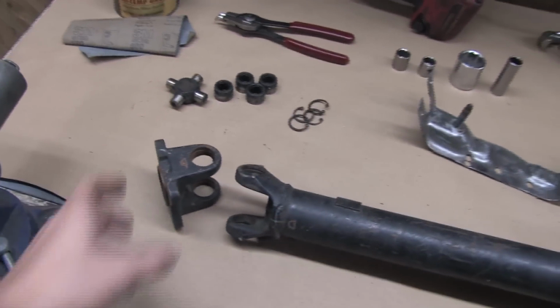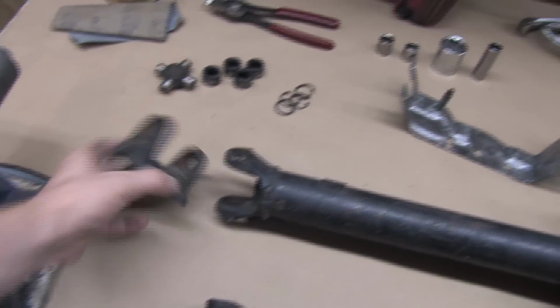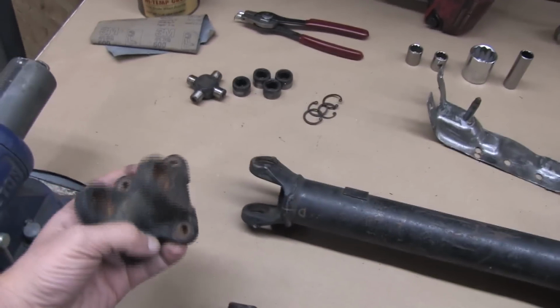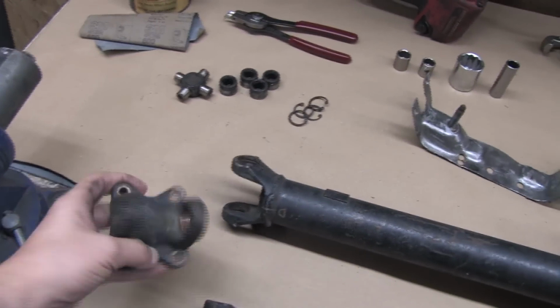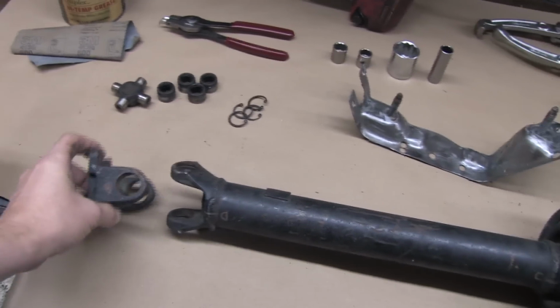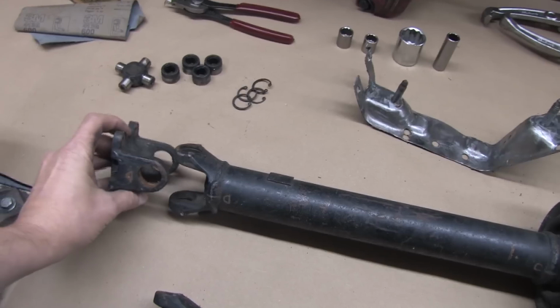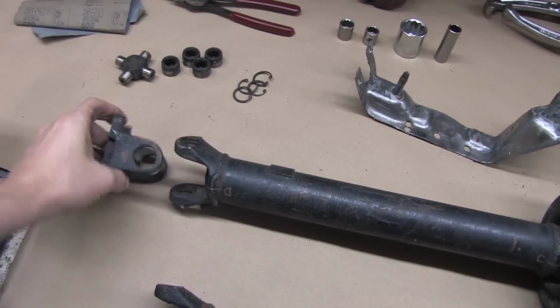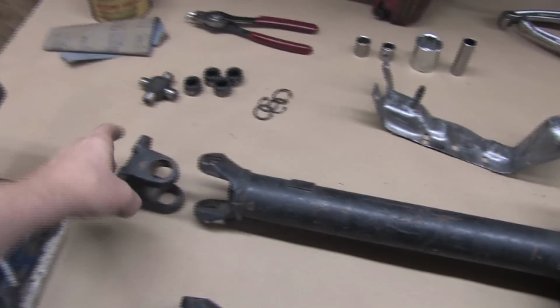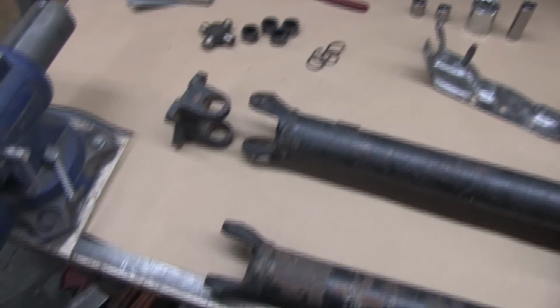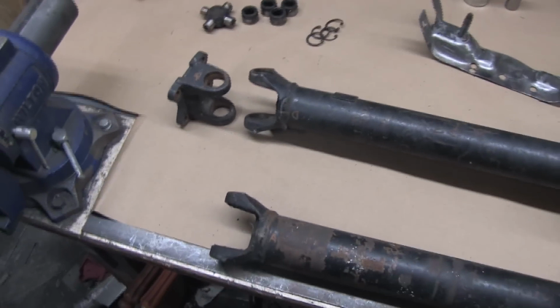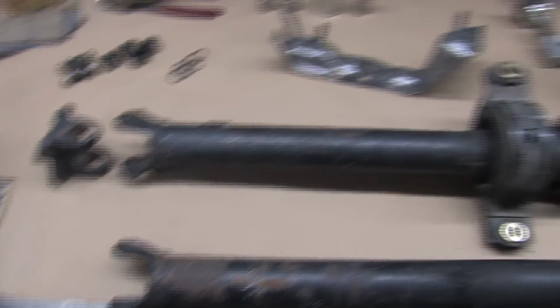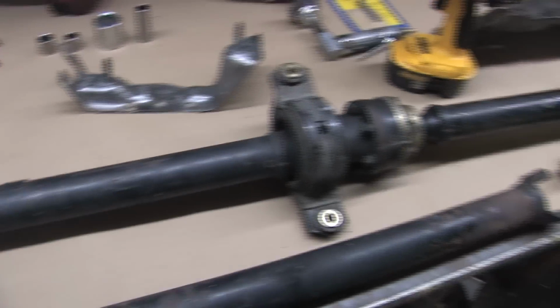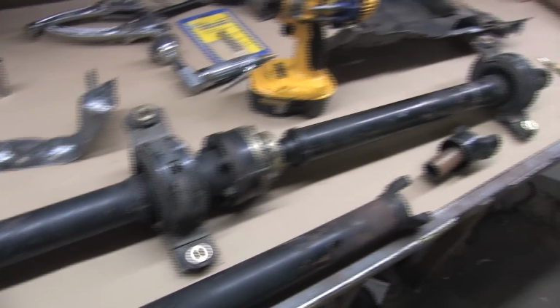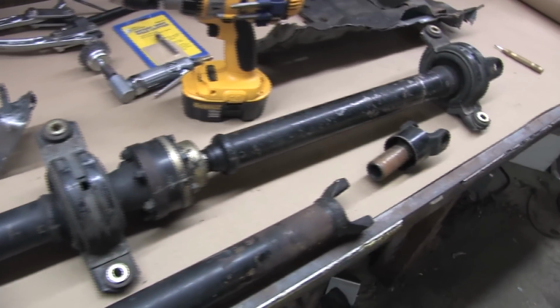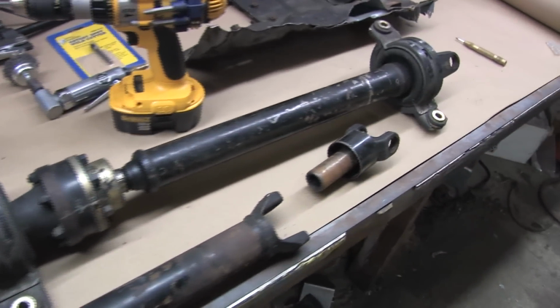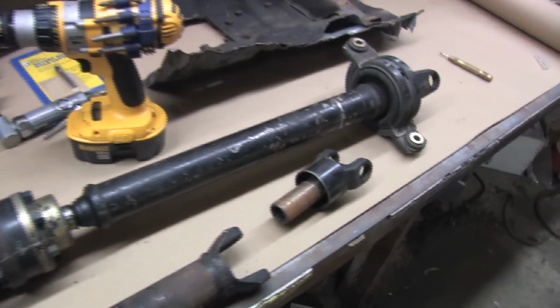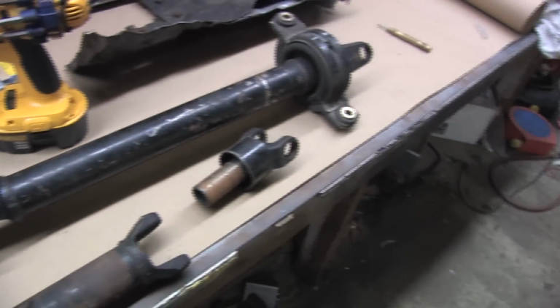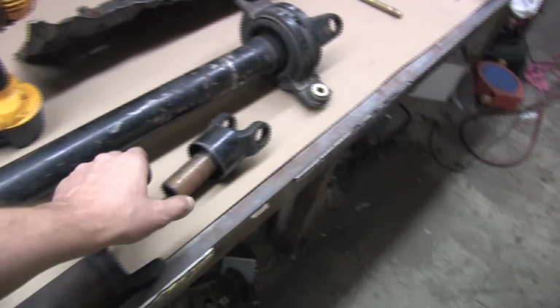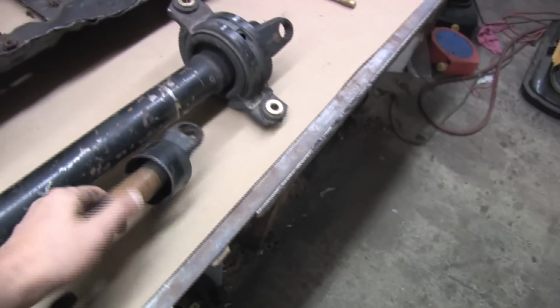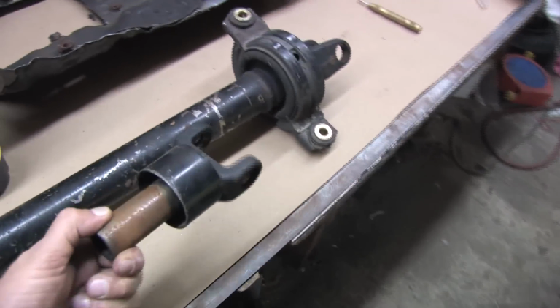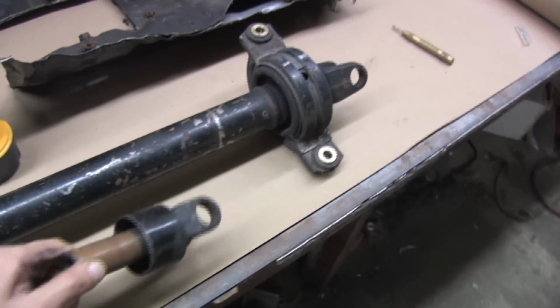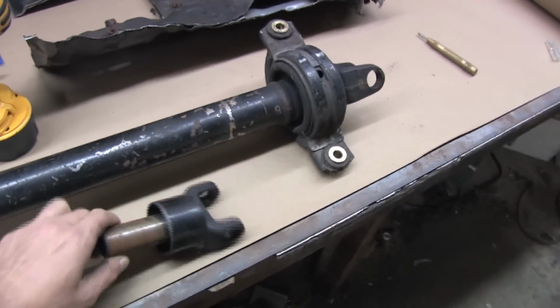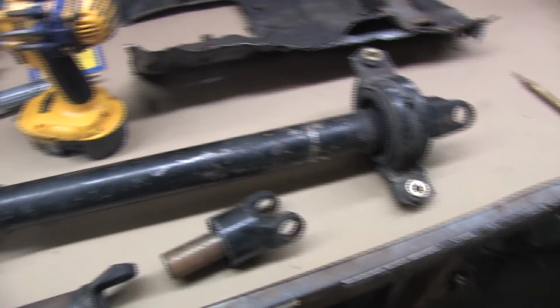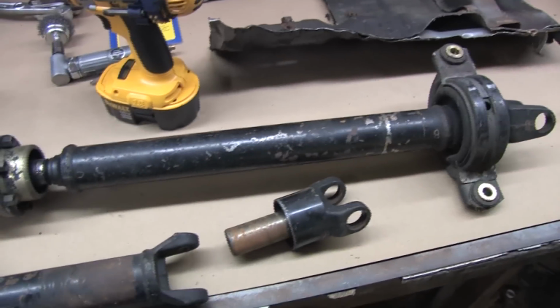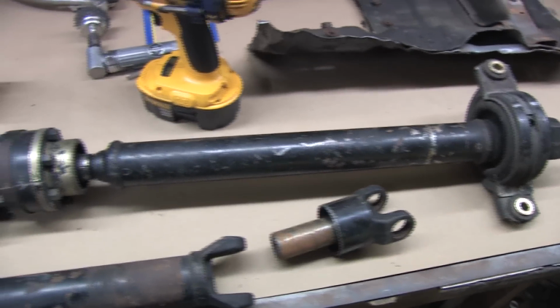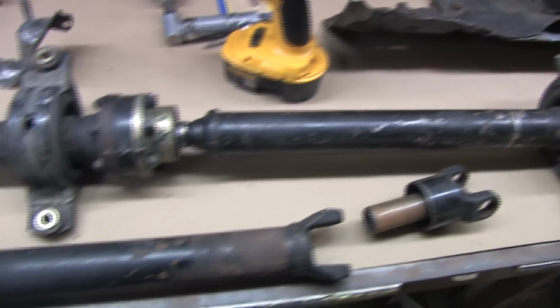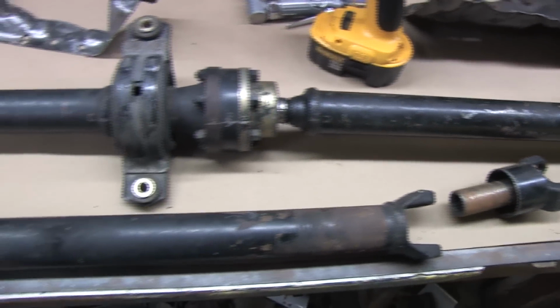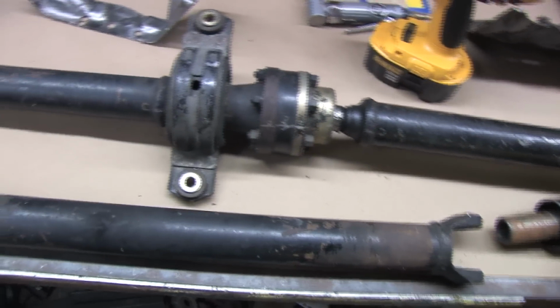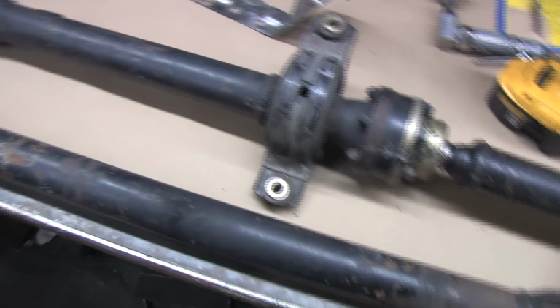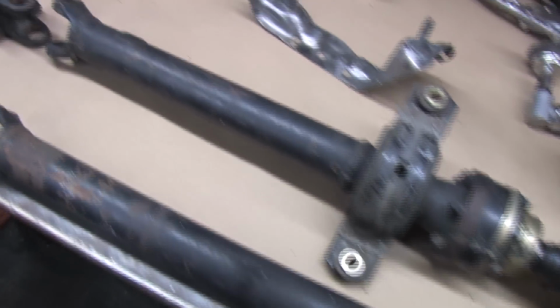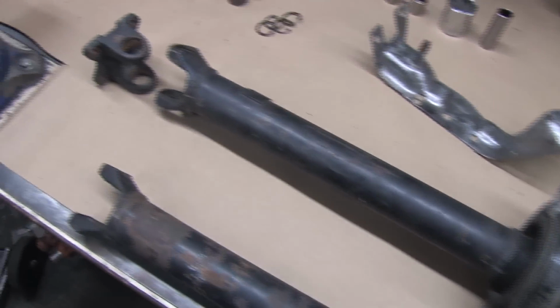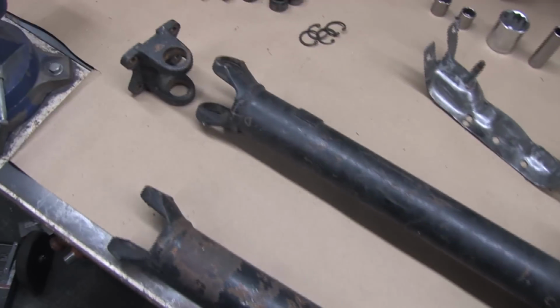We shot a series of footage that turned out horribly. Since we were done with the job when we discovered it, and didn't feel like taking it all back apart again, we used my Colts driveshaft to reshoot that section and fix the video sequence. It made for a better quality video. It was a worthy sacrifice looking back at what I uploaded.